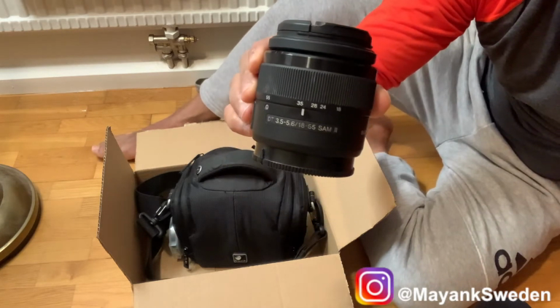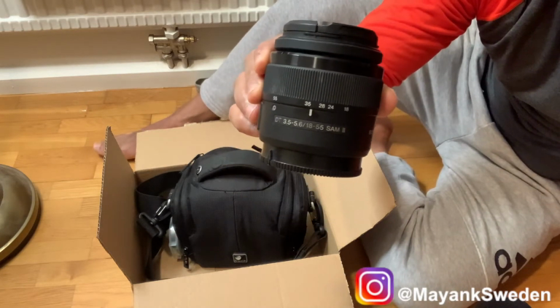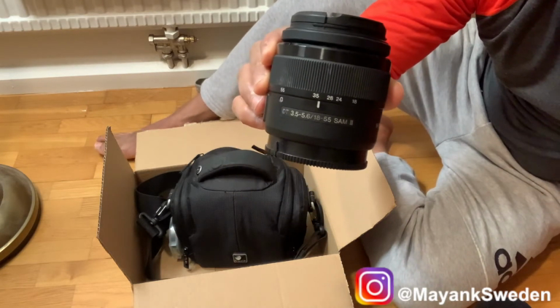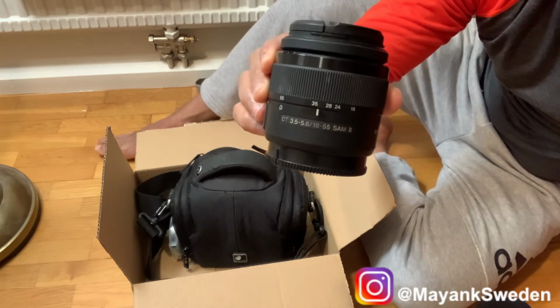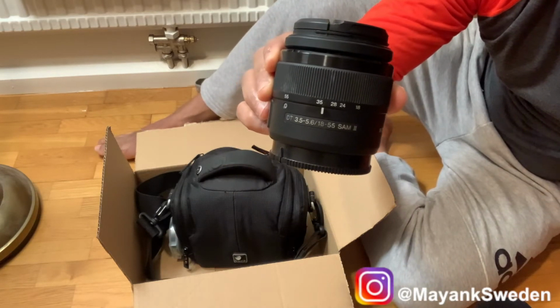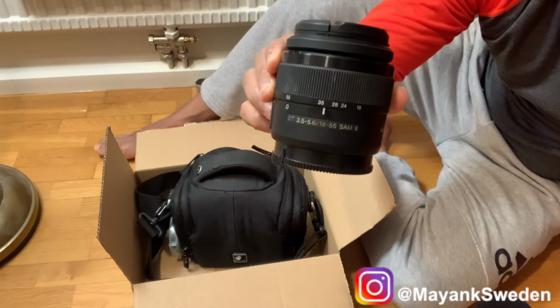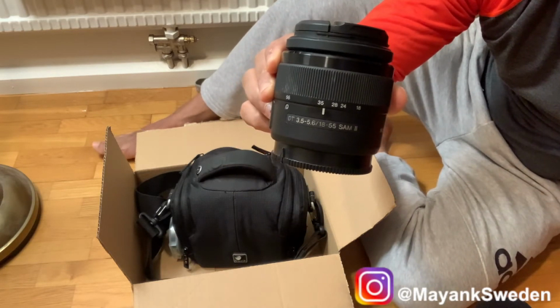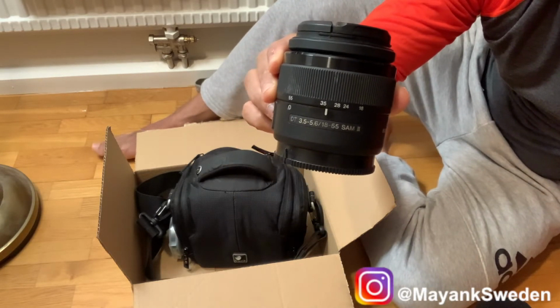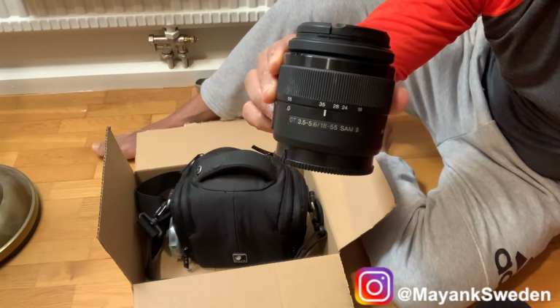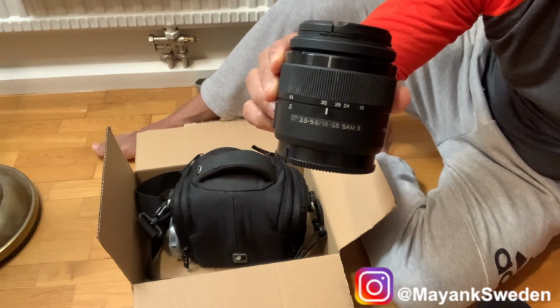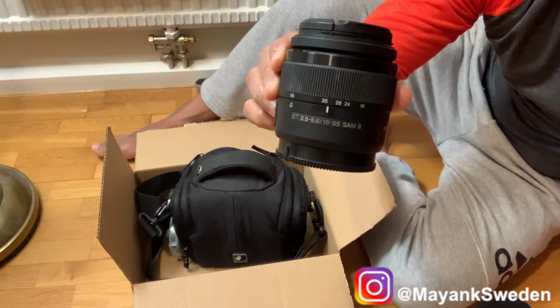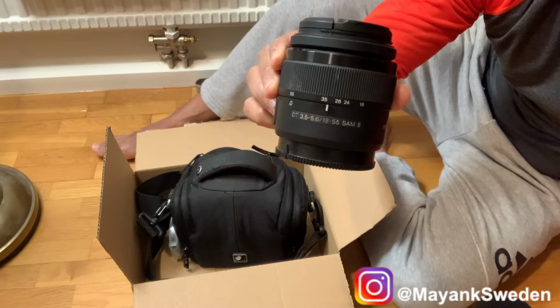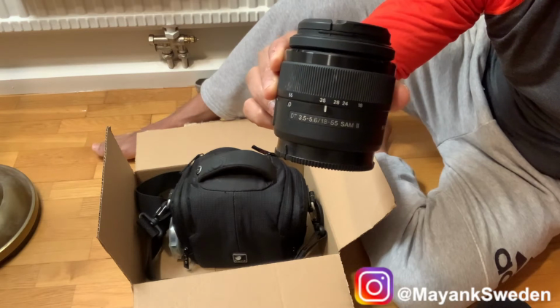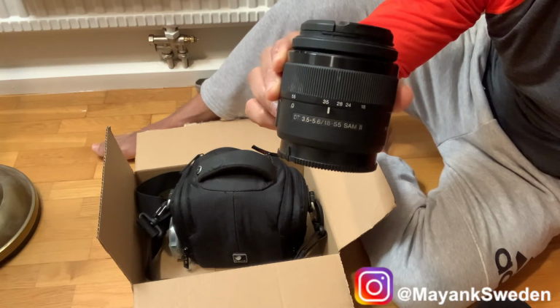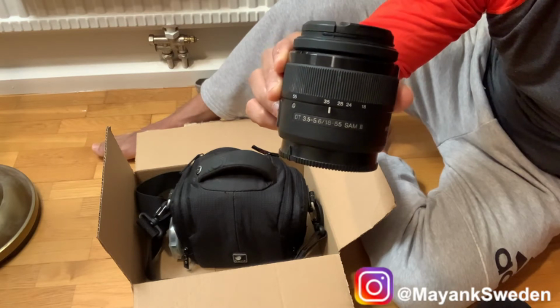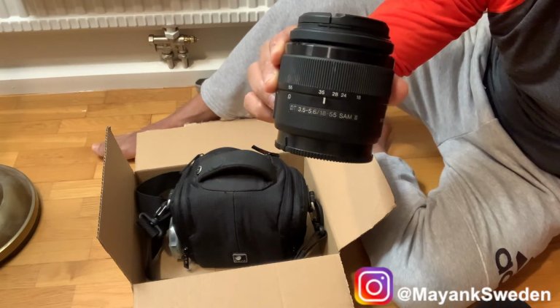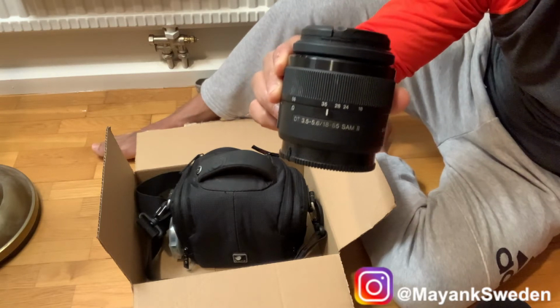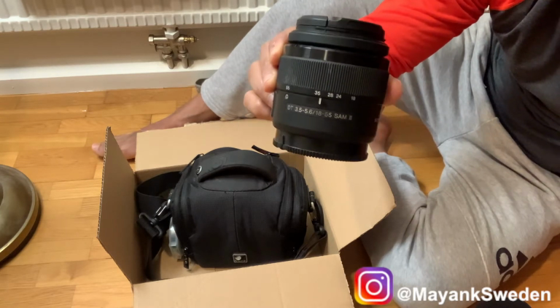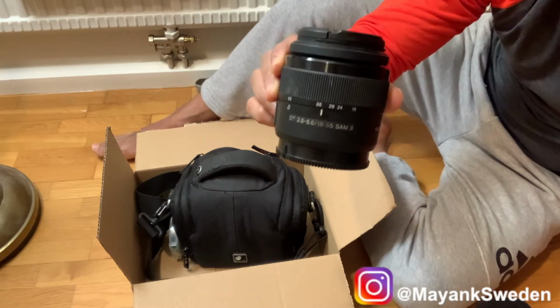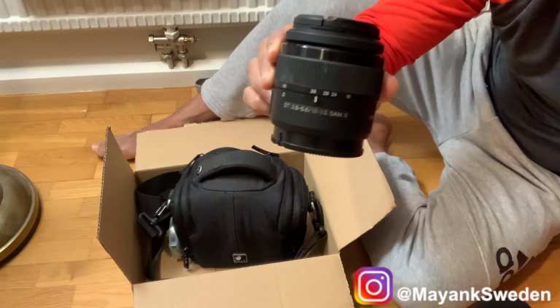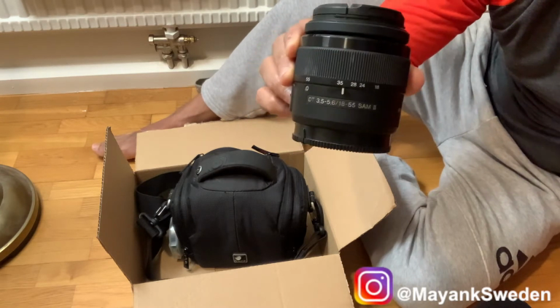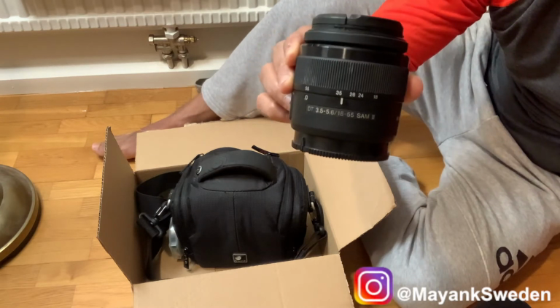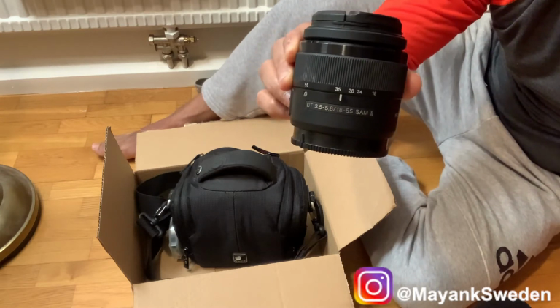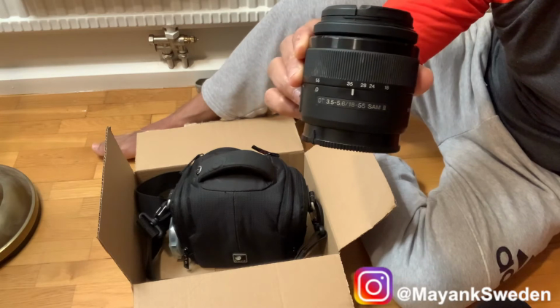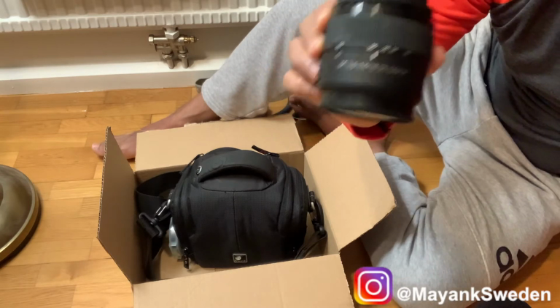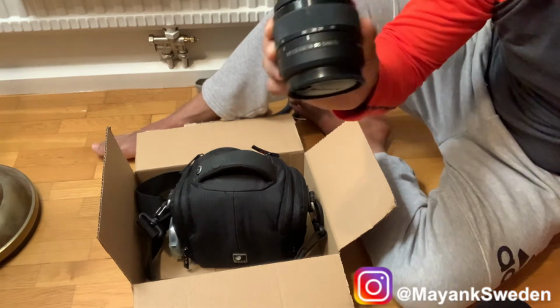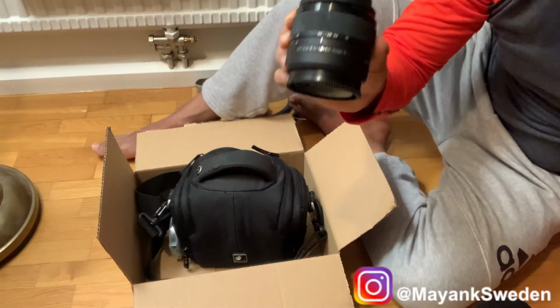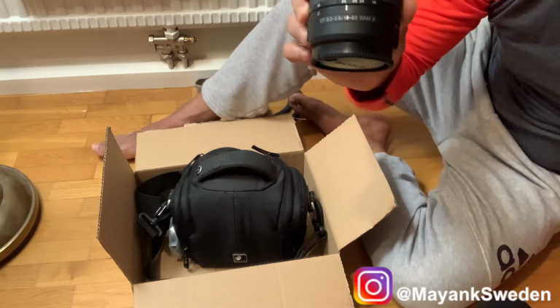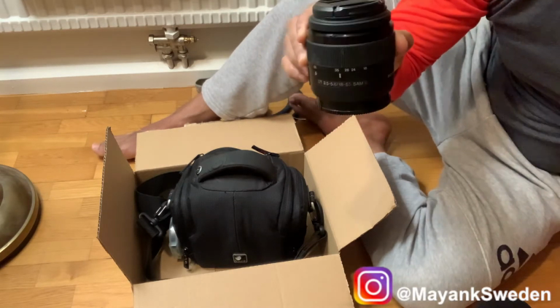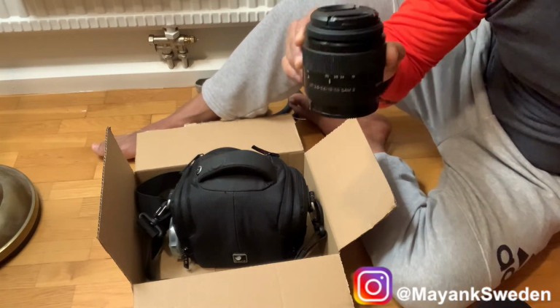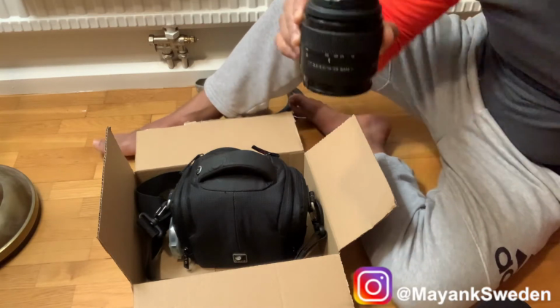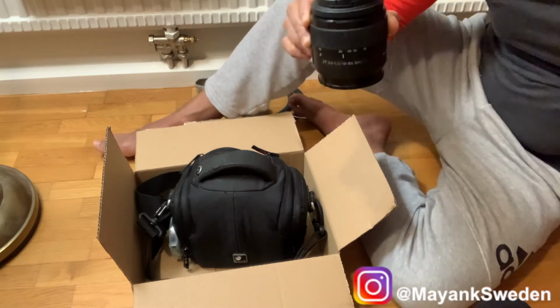This is your SLT camera — it's called Single Lens Translucent camera. It is not exactly a DSLR and it's not mirrorless. It's a middle ground between mirrorless and DSLR.